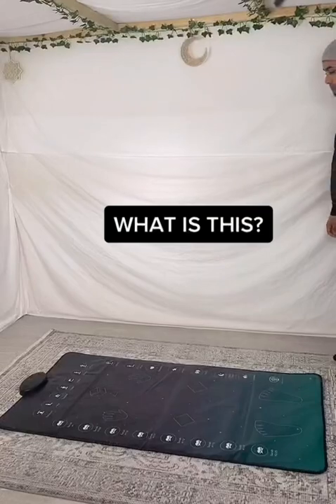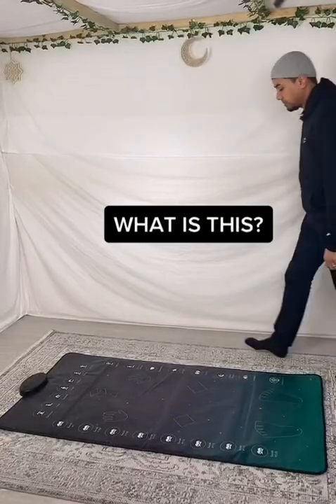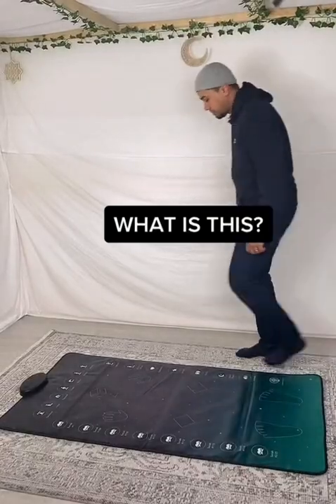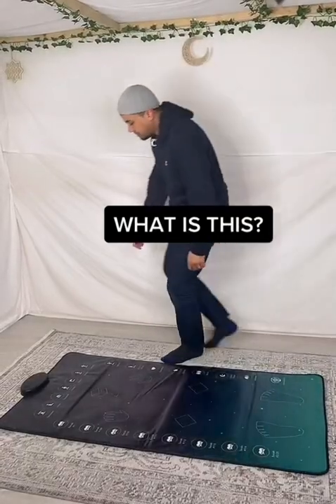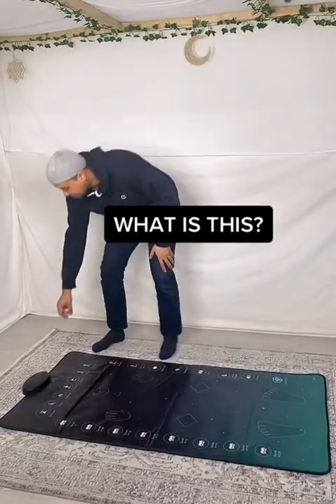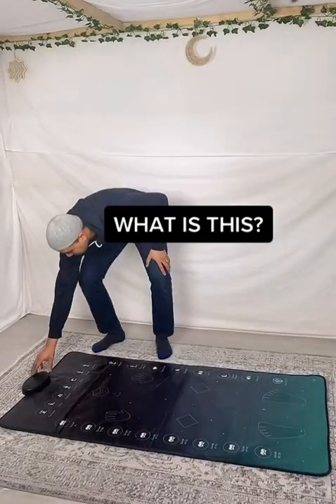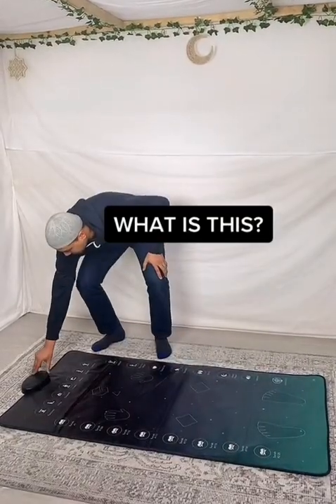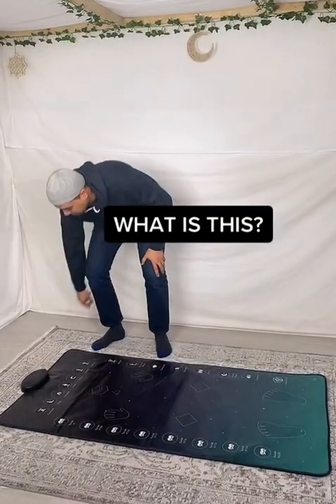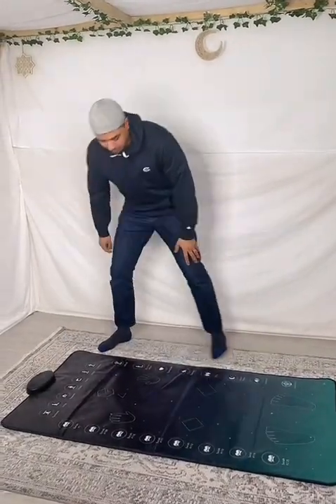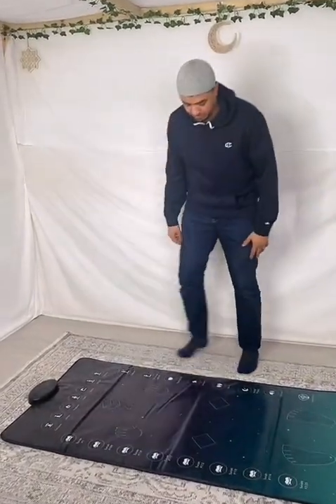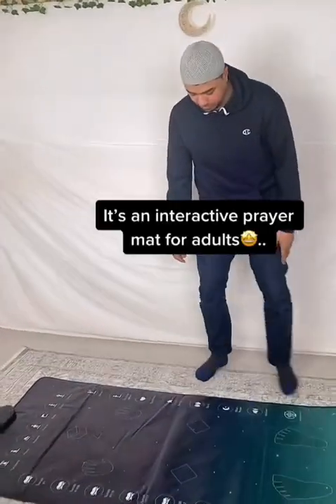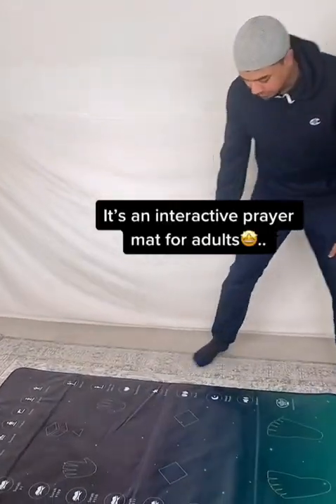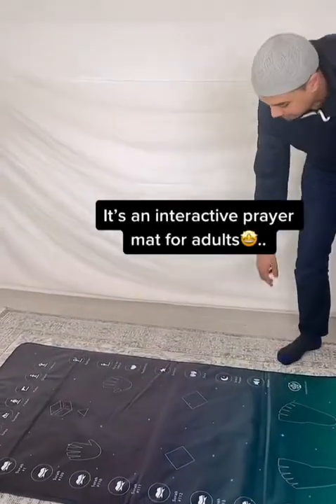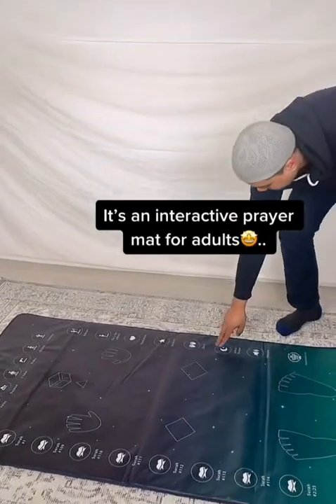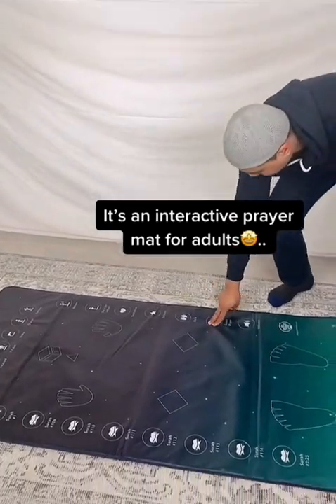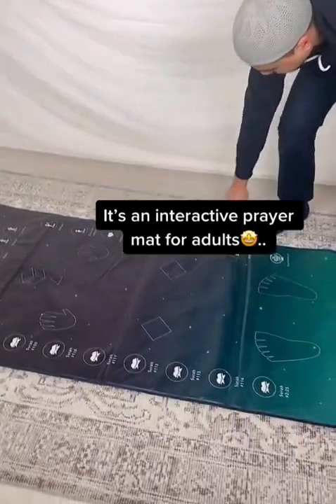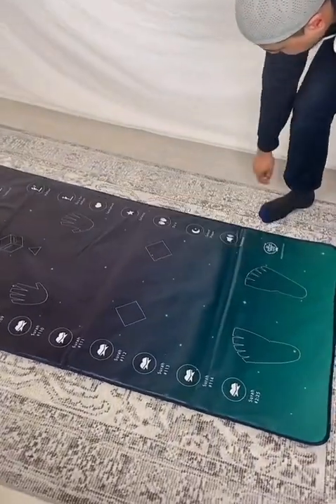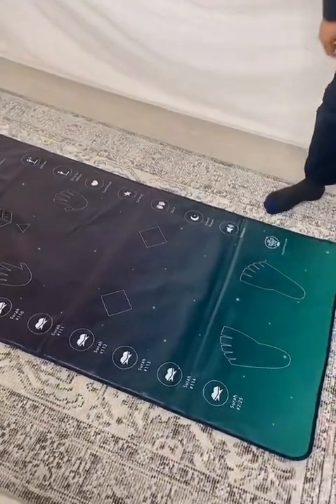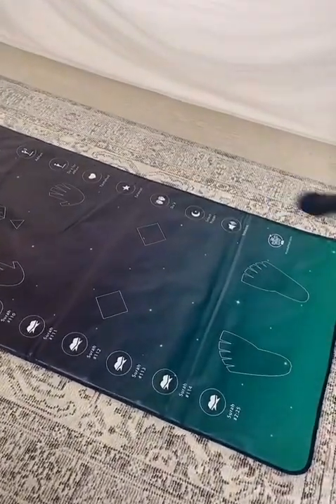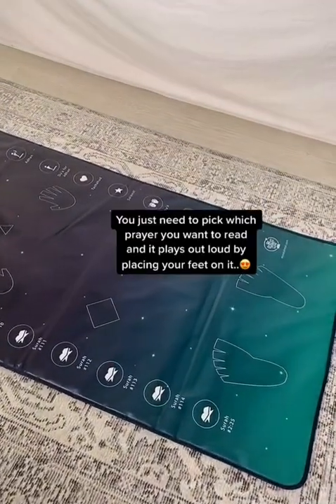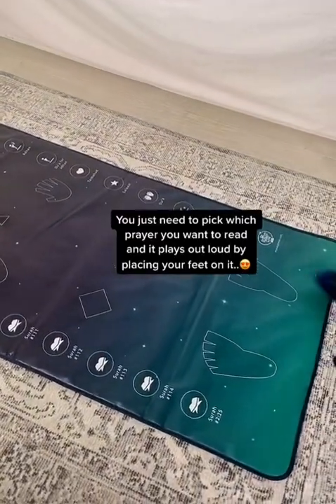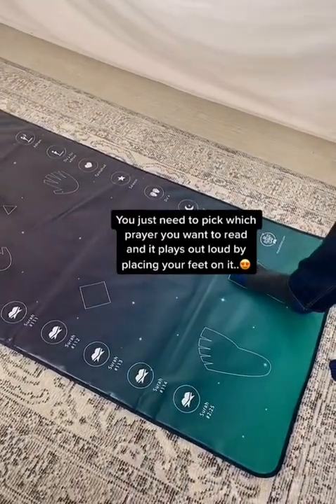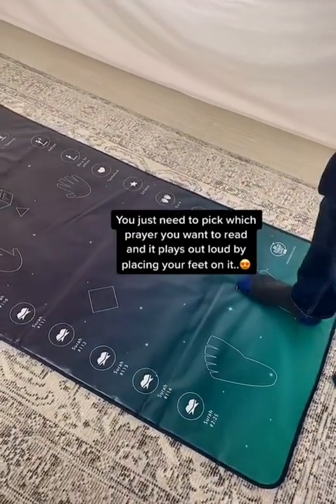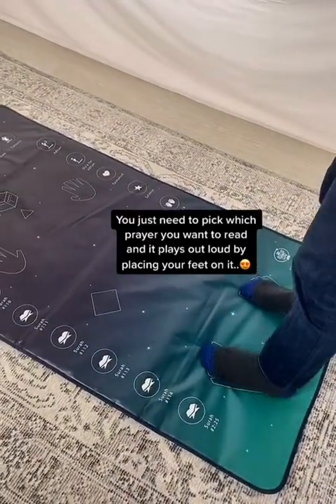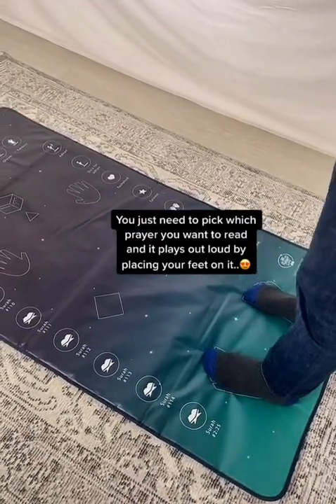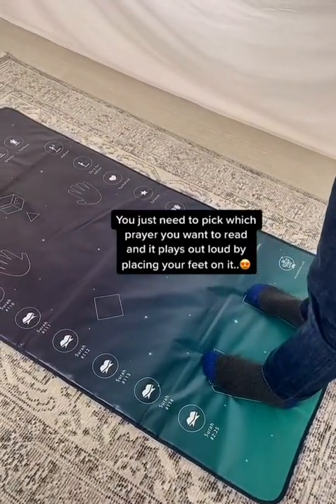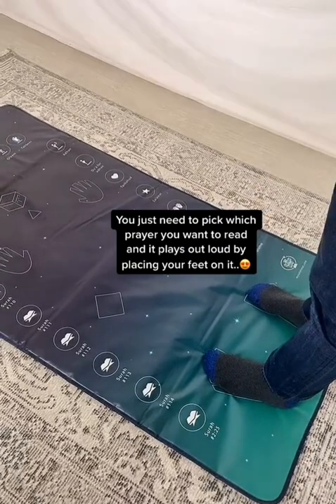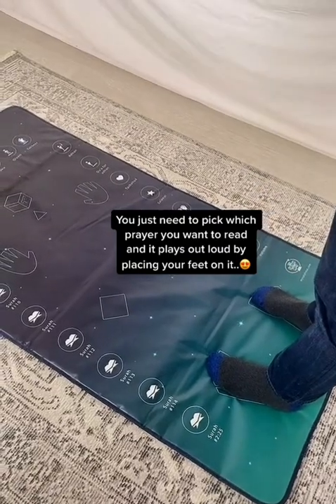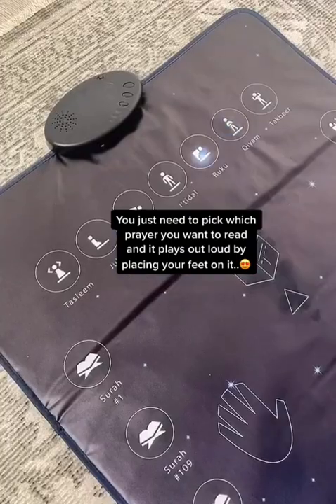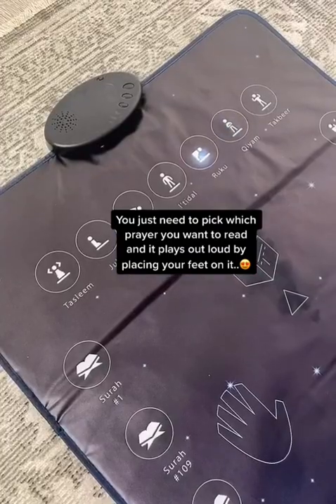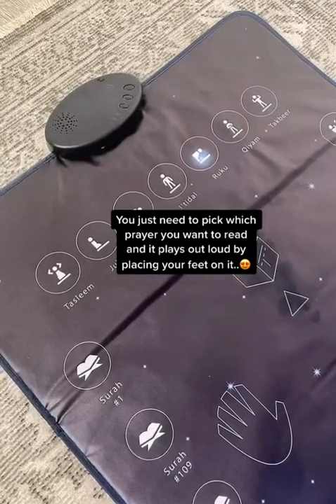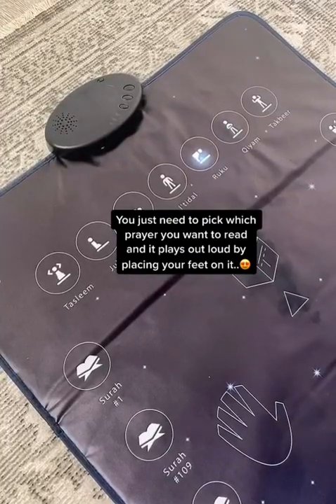What is this? It's an interactive prayer mat for adults. You just need to pick which prayer you want to read, and it plays out loud by placing your feet on it.